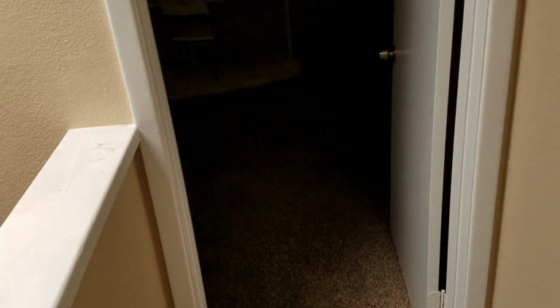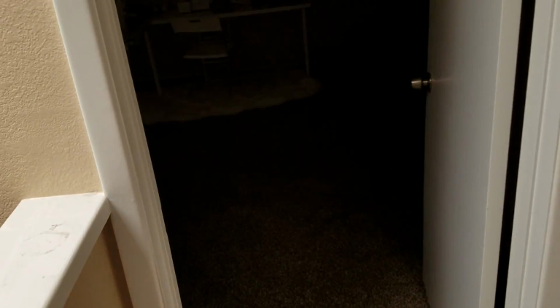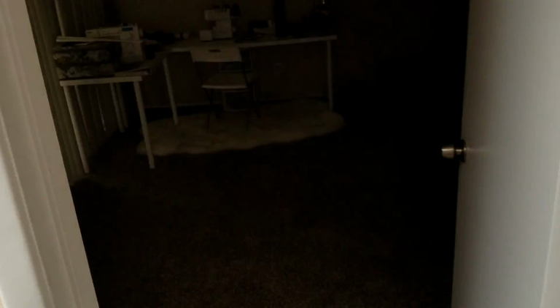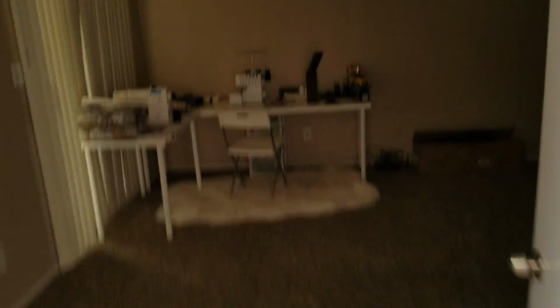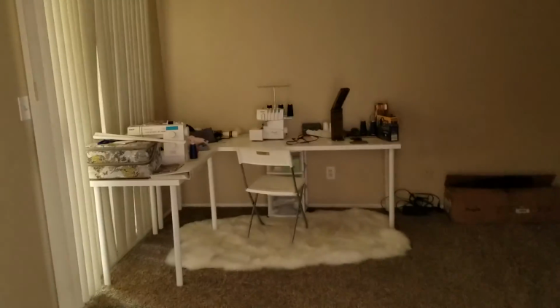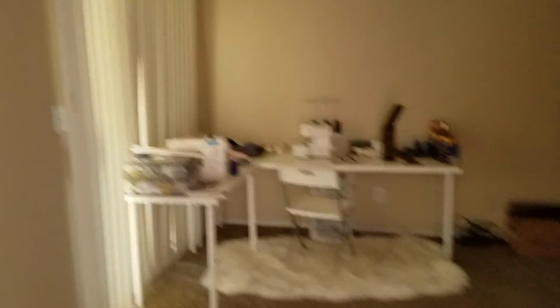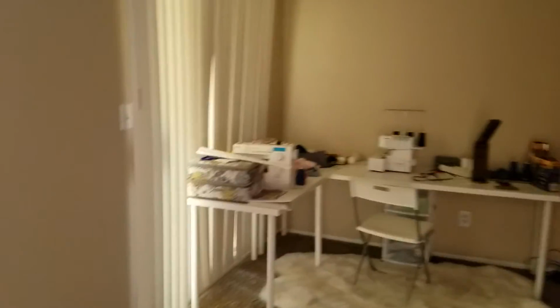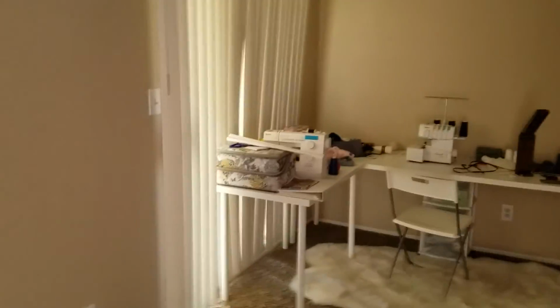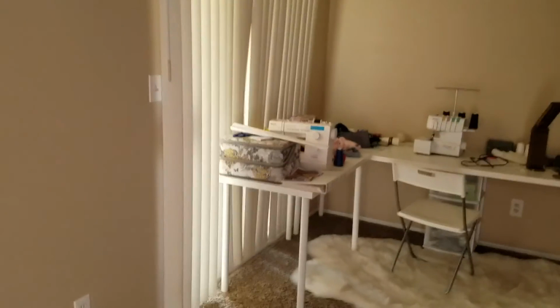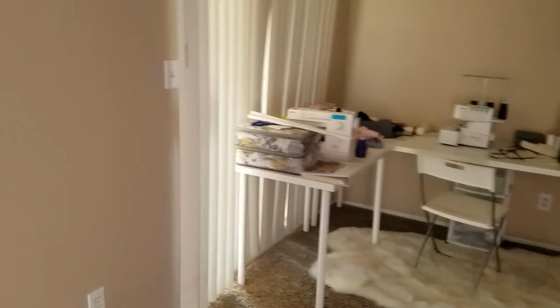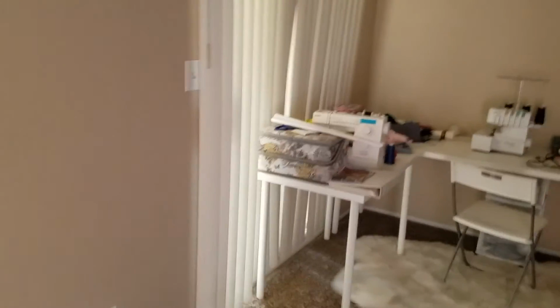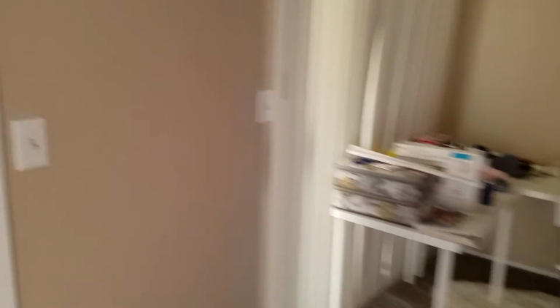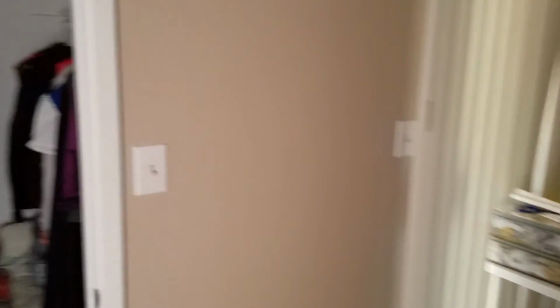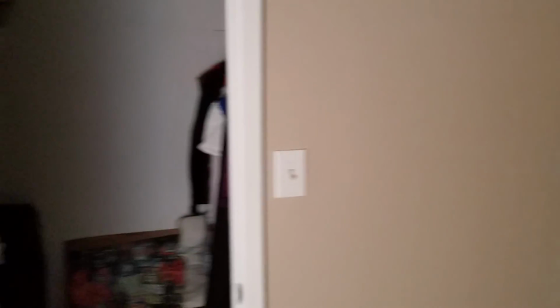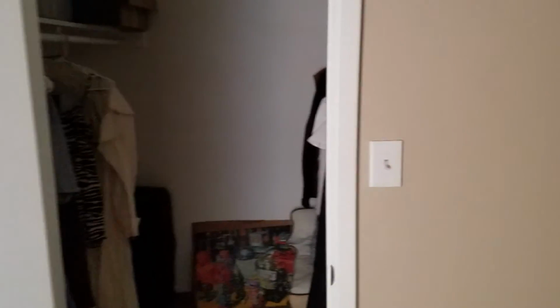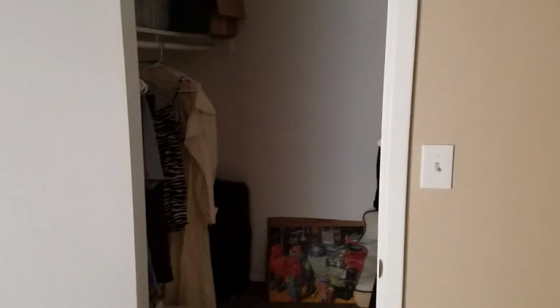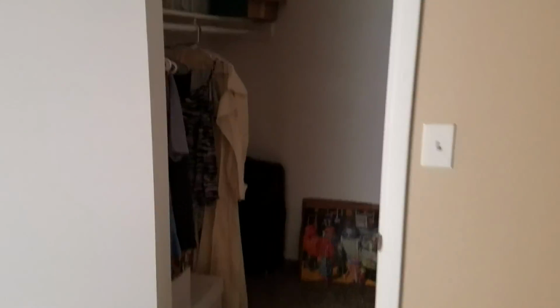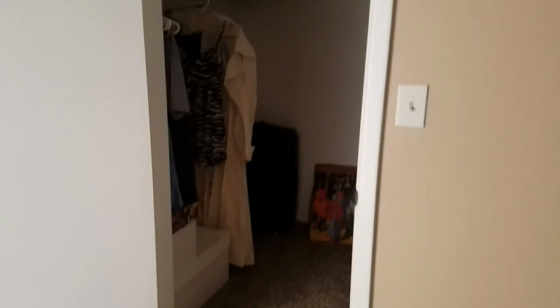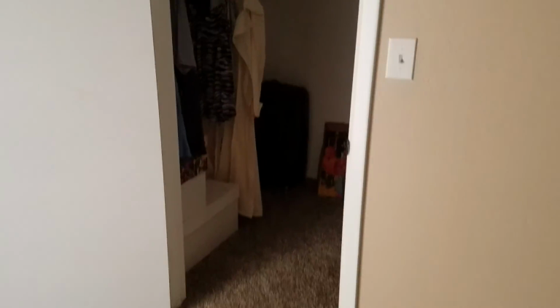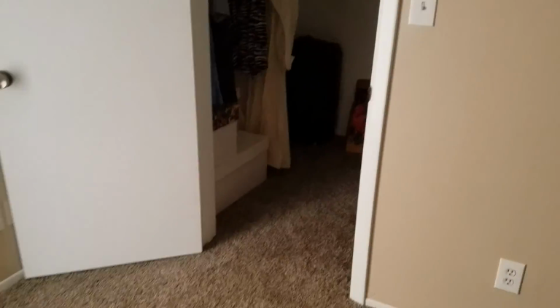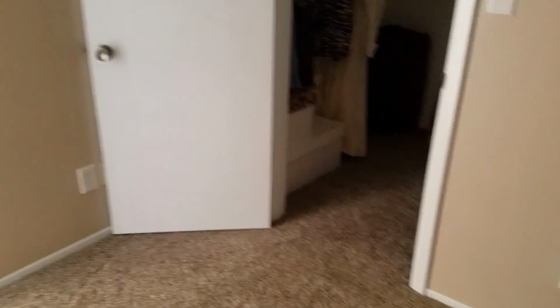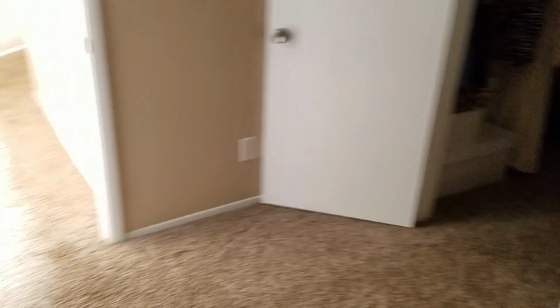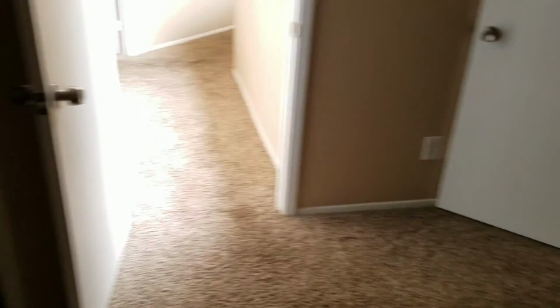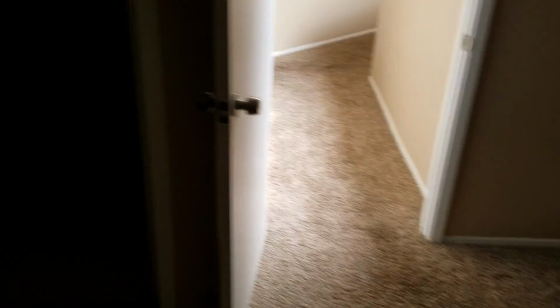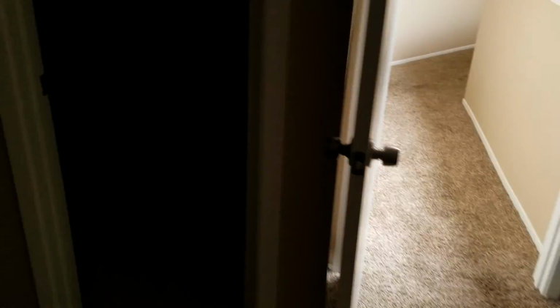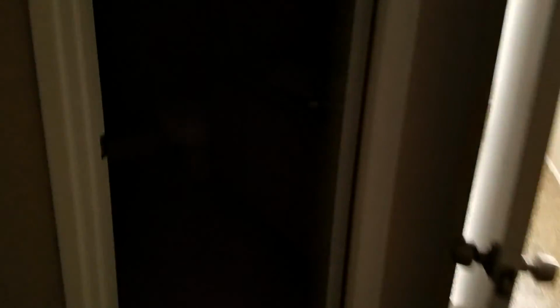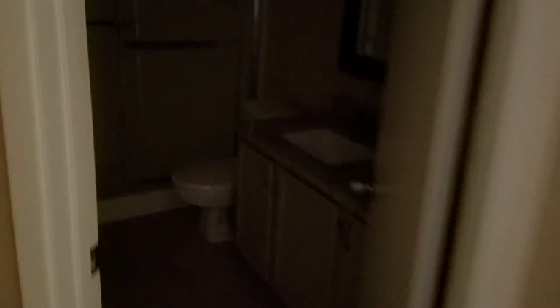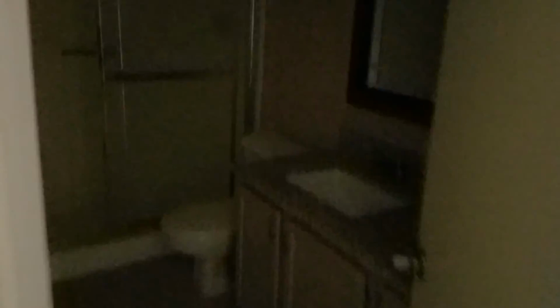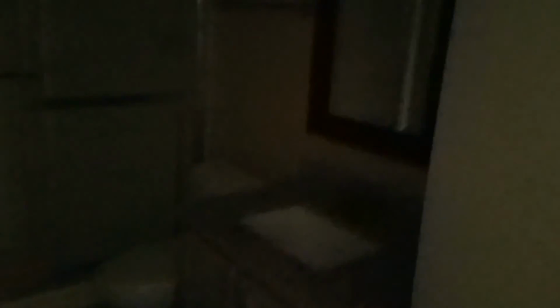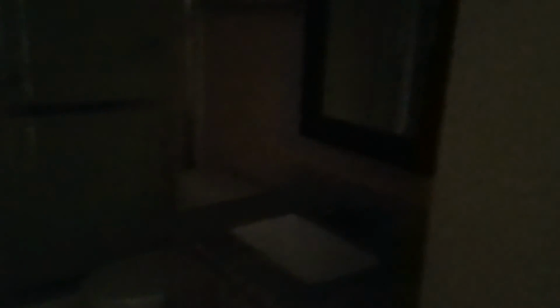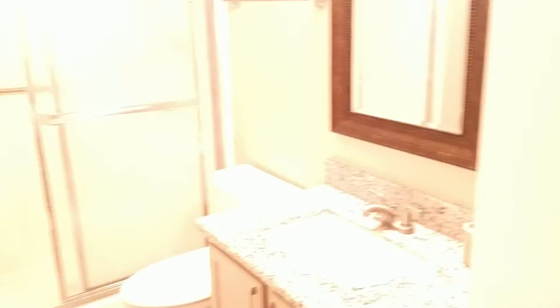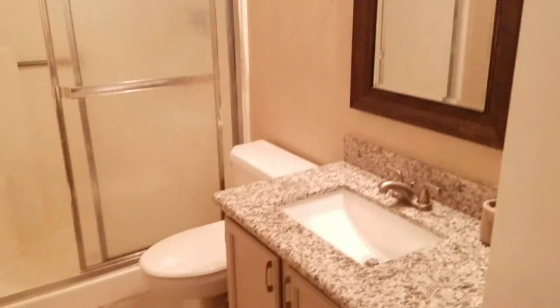Second bedroom, a little bit smaller. It has a walk-in closet. It has its own bathroom. That's kind of the feature here.